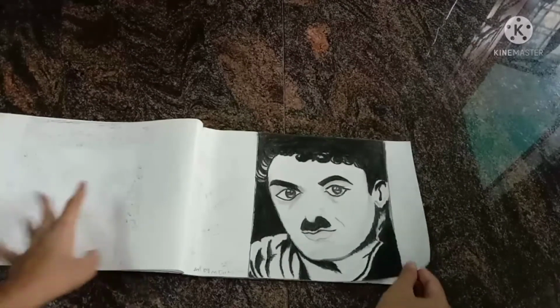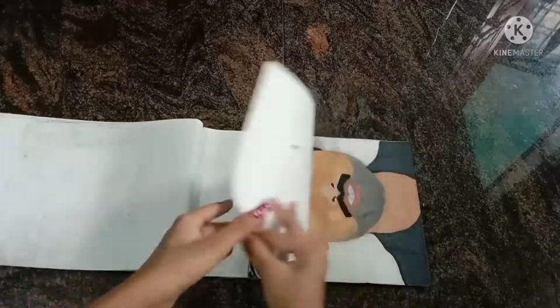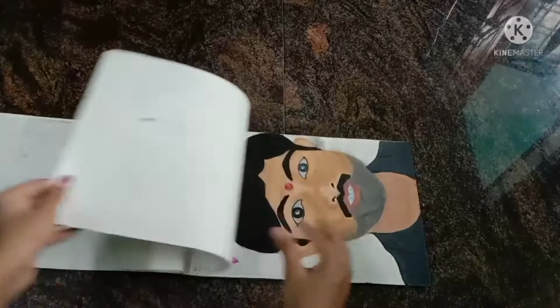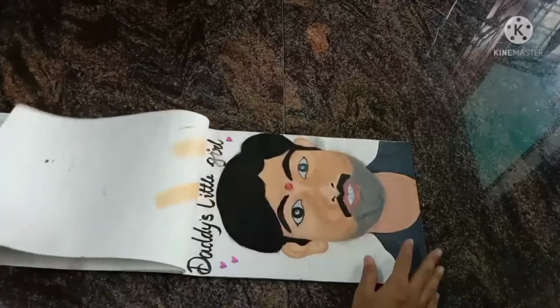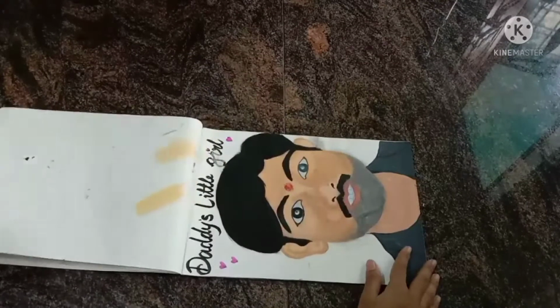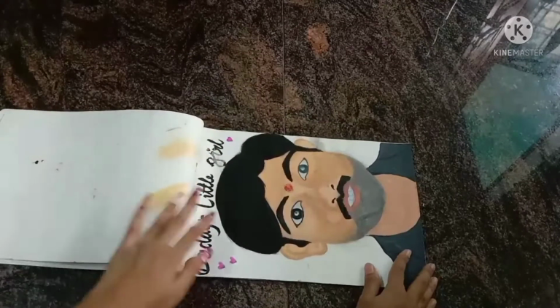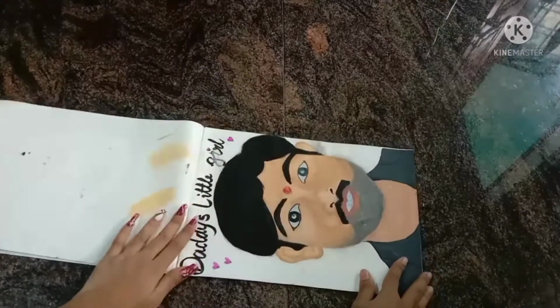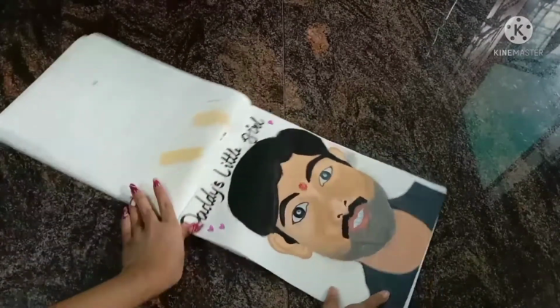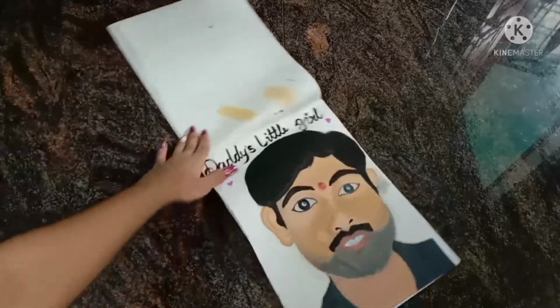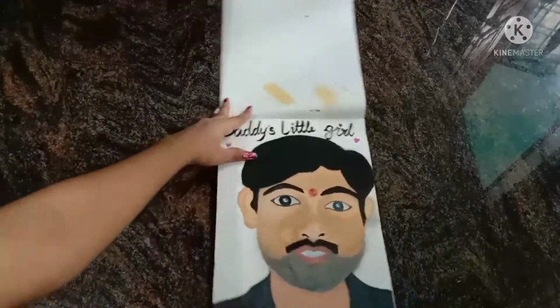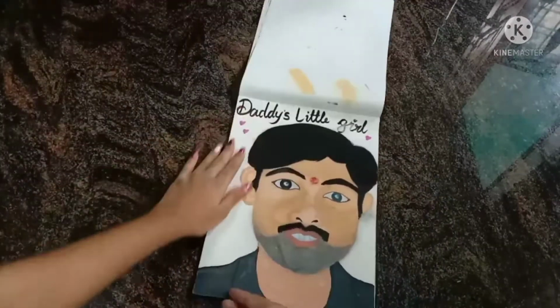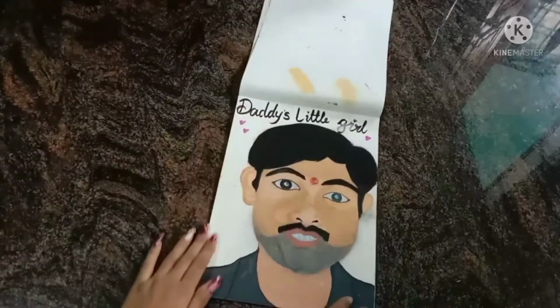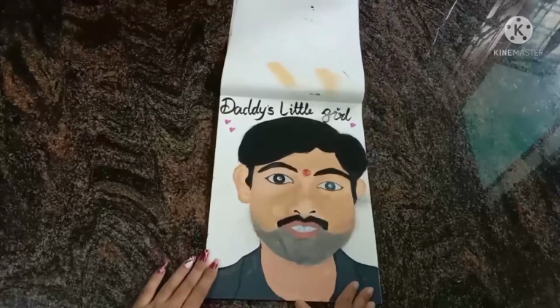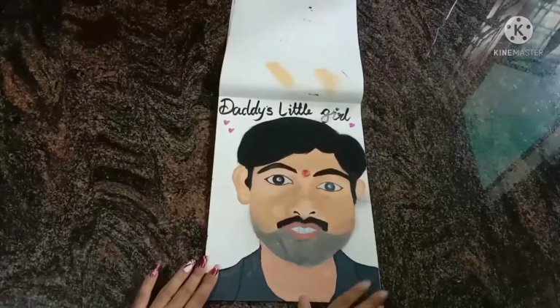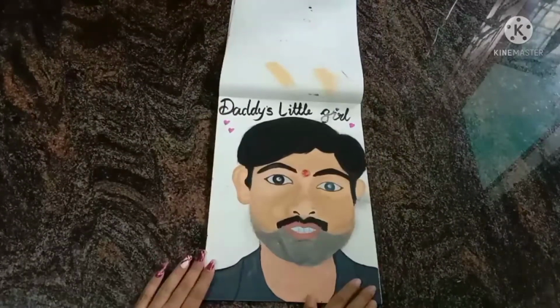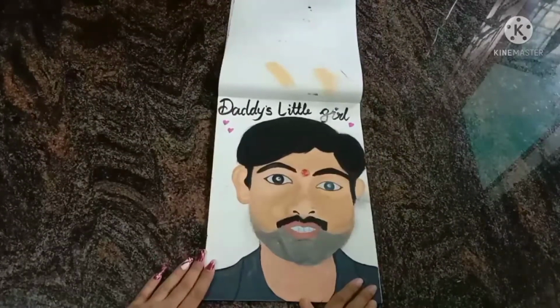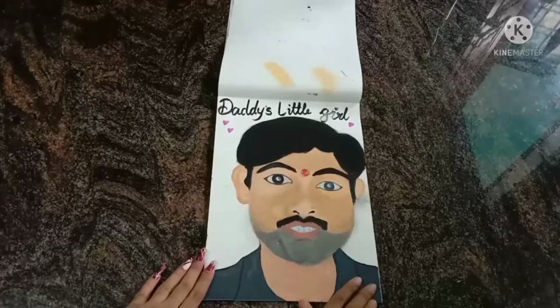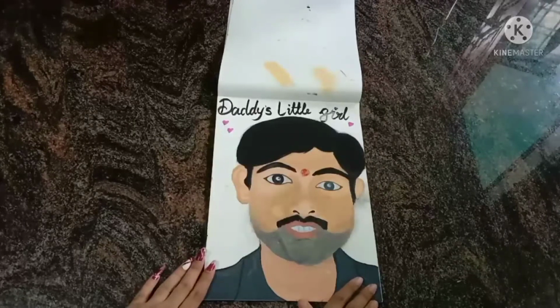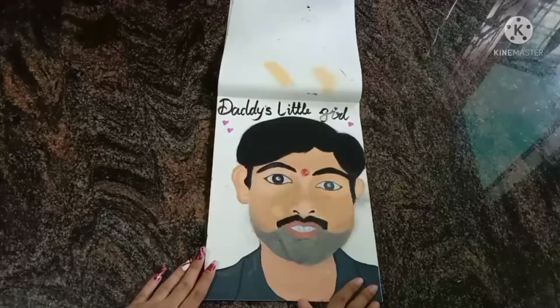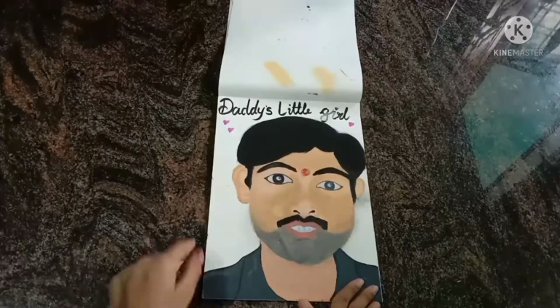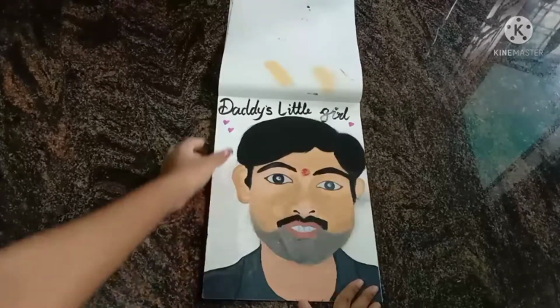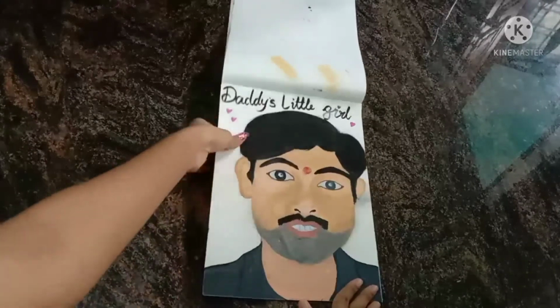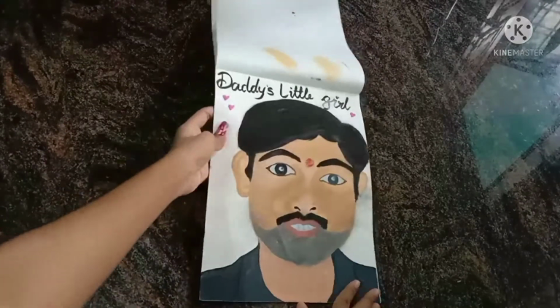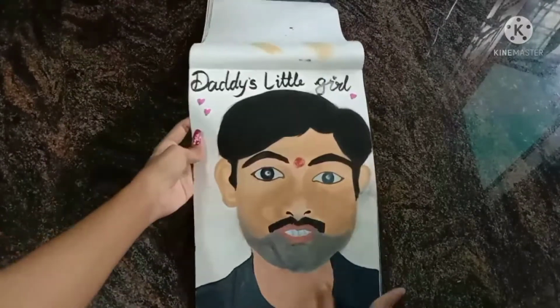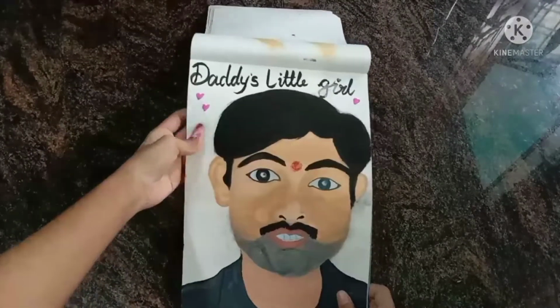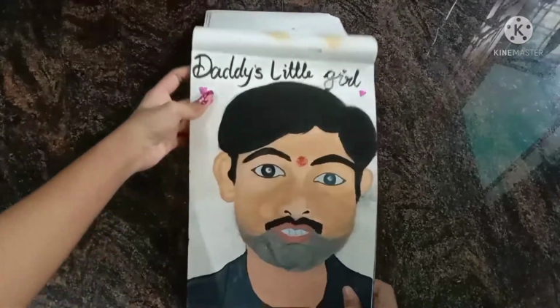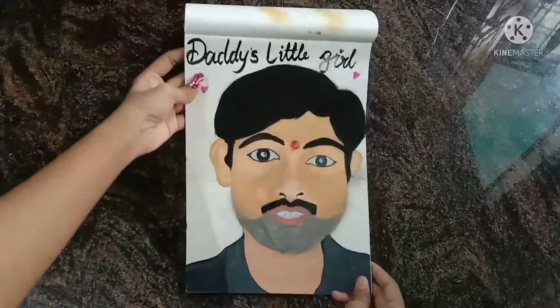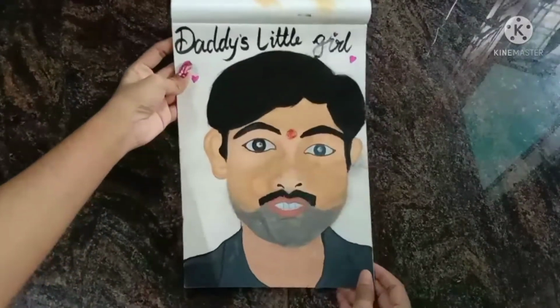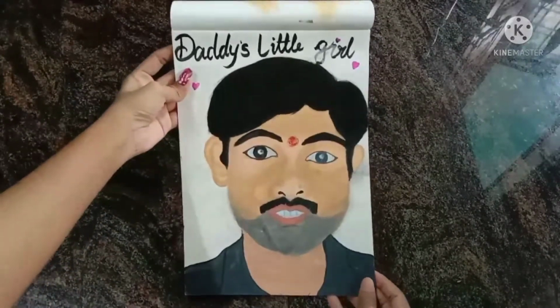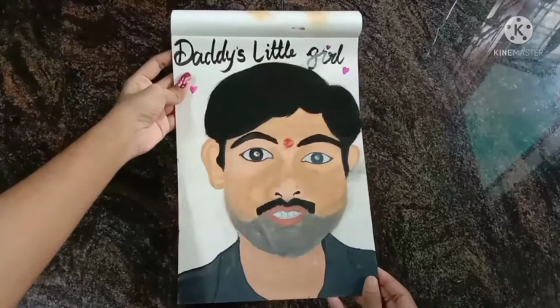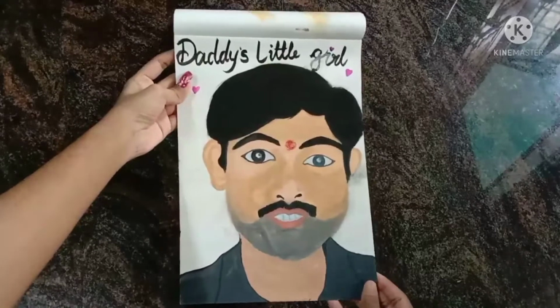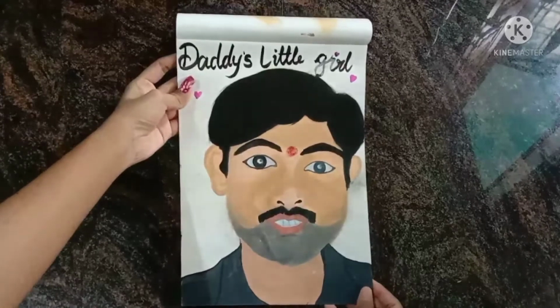The next drawing is of my dad. I drew it a little realistically using pencil.